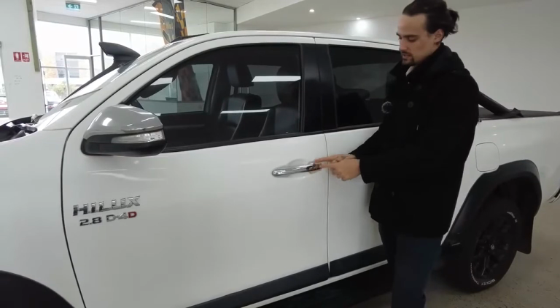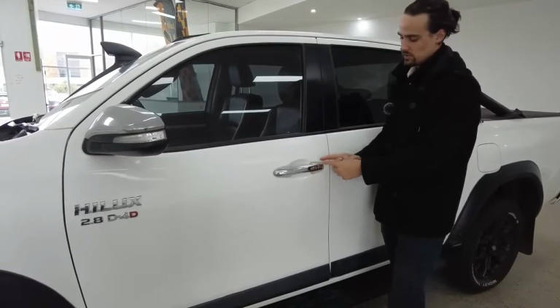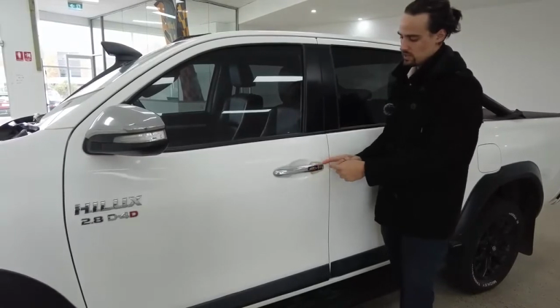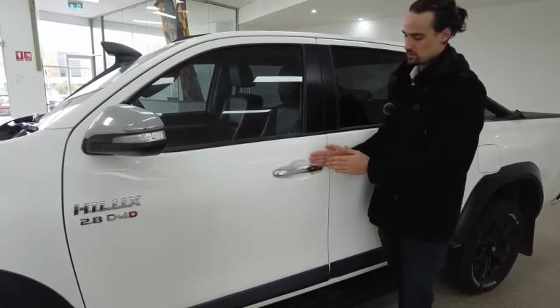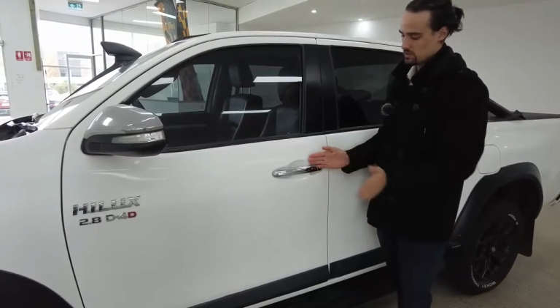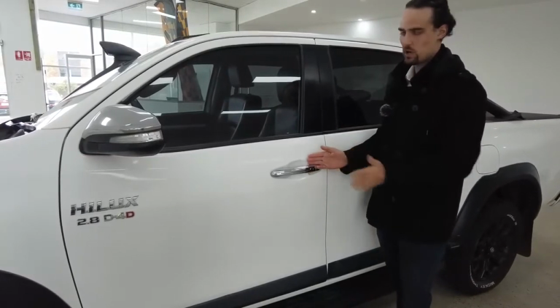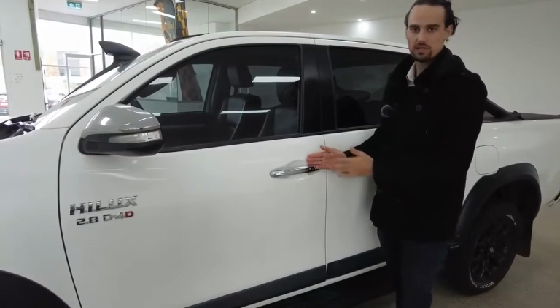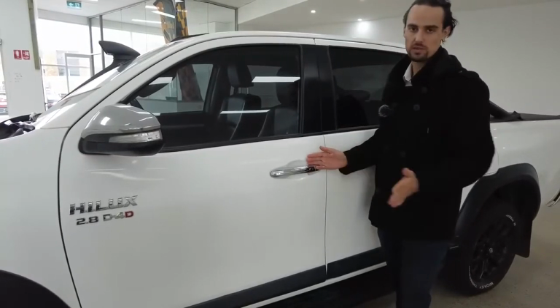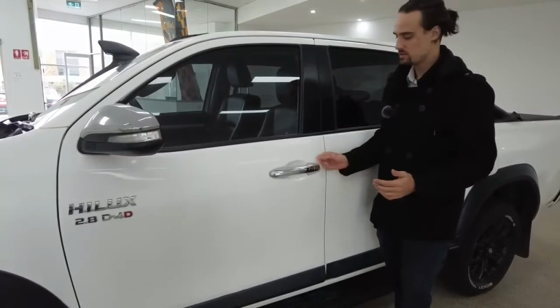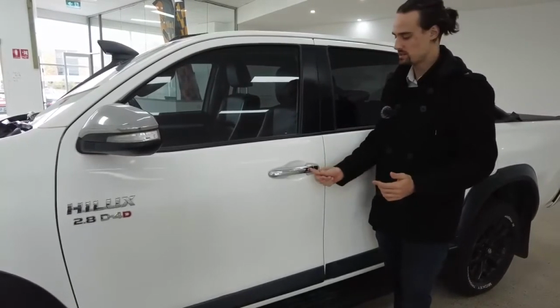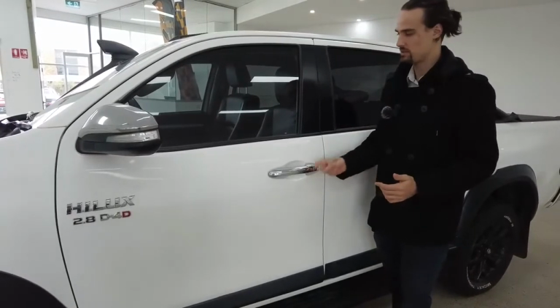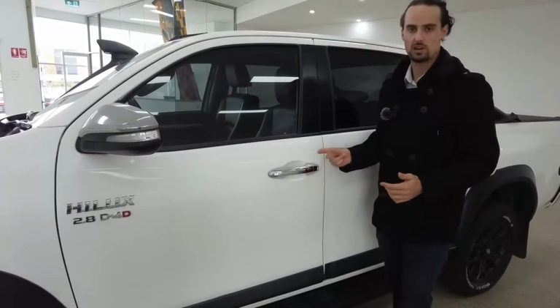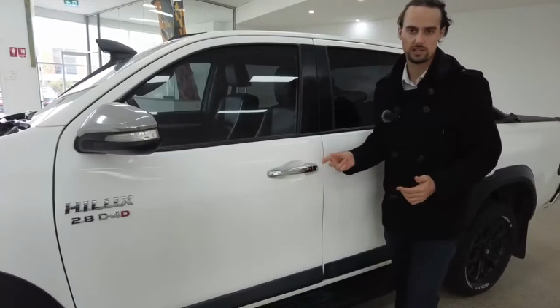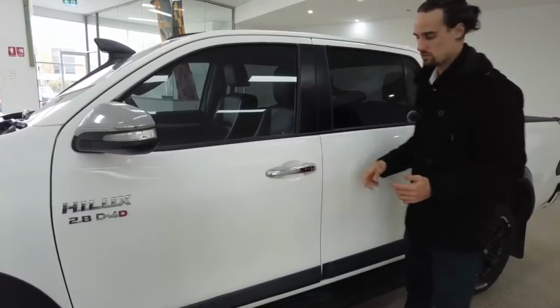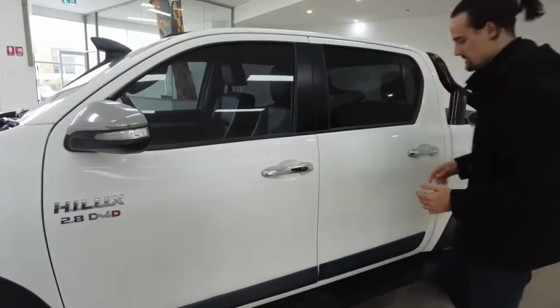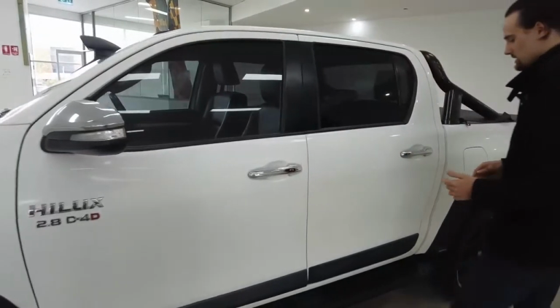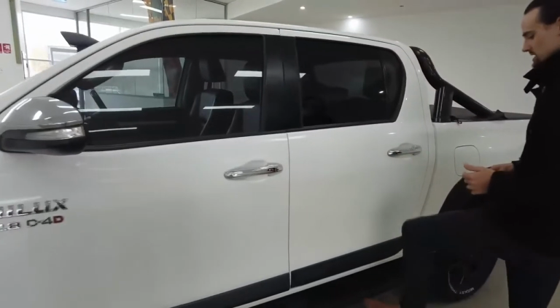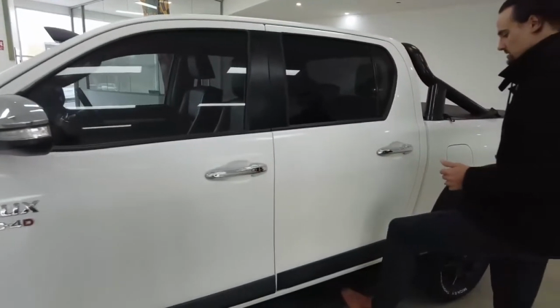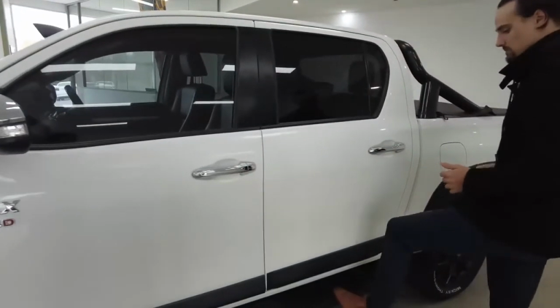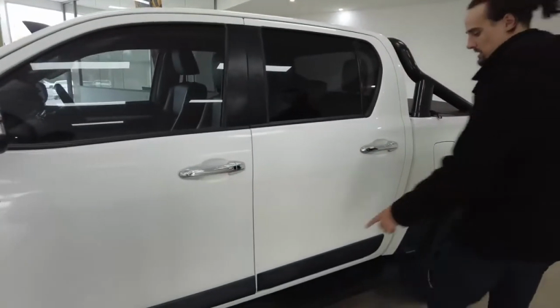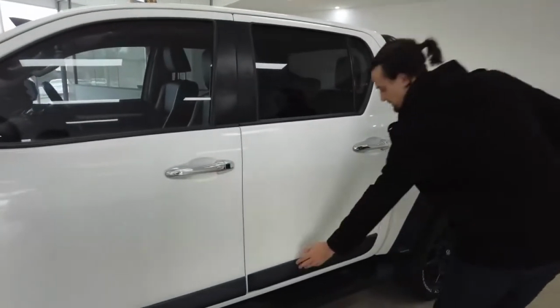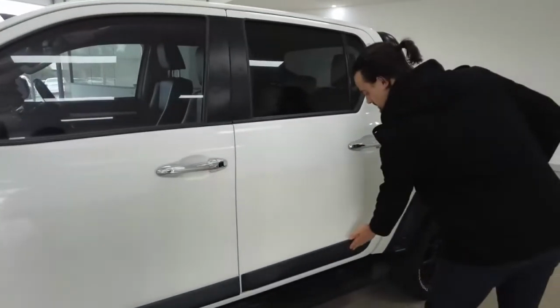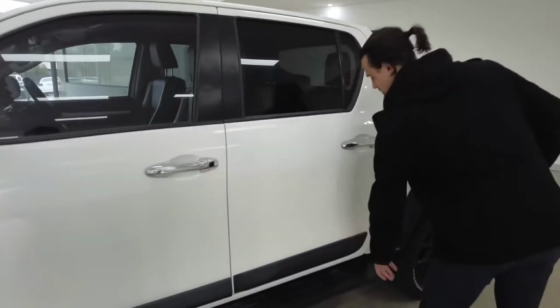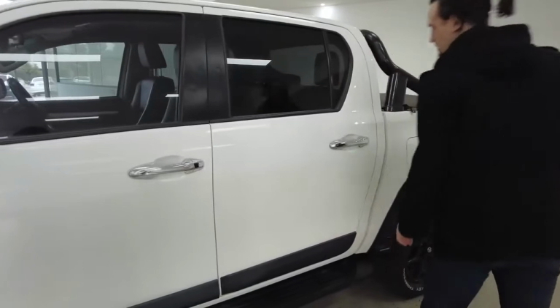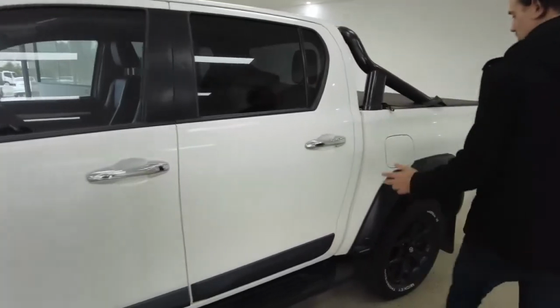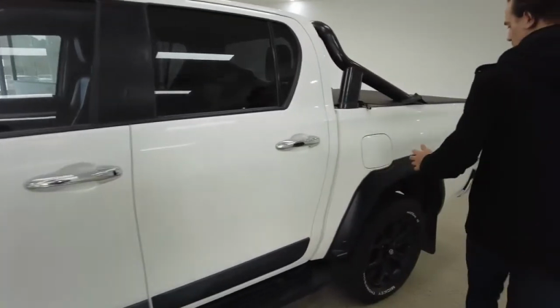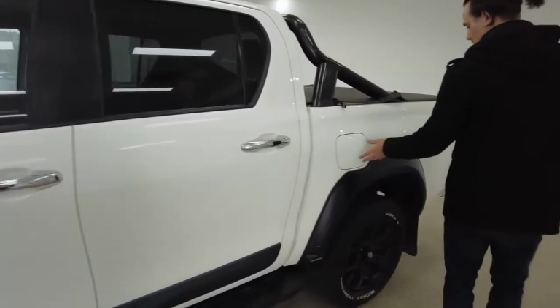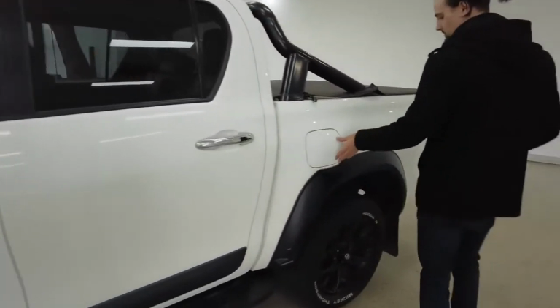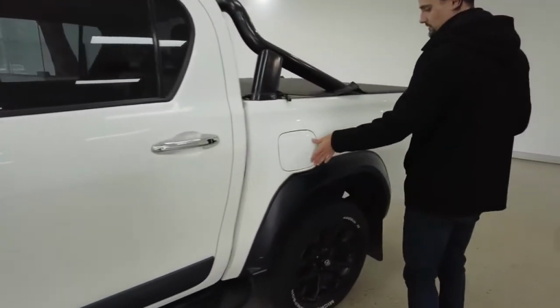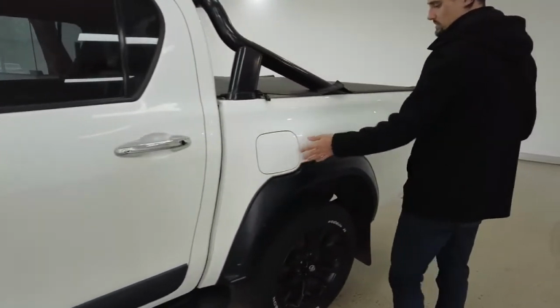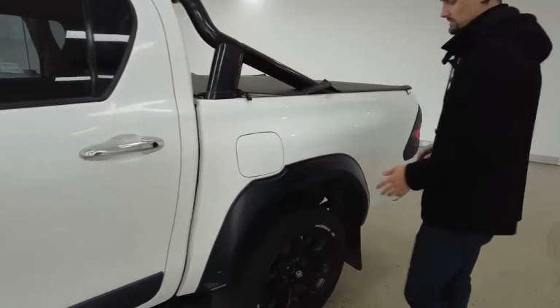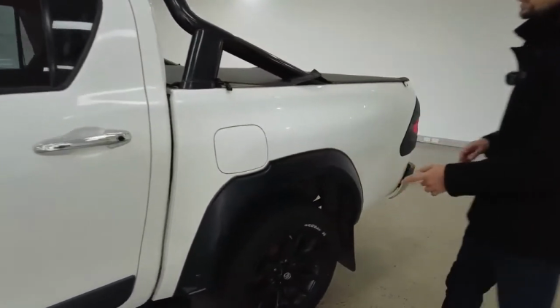Keyless entry on your door handles too — as long as the fob of the vehicle is within range, press that button and it's going to lock and unlock your vehicle. Side step-up plate, plastic guard along the side of the doors. Your fuel cap is on the left-hand side.